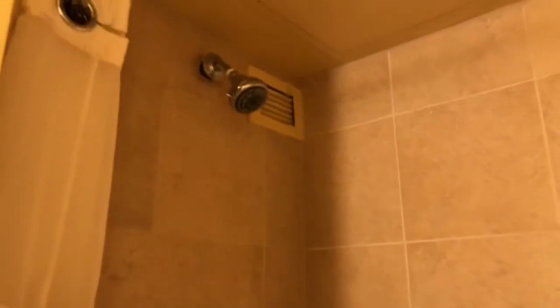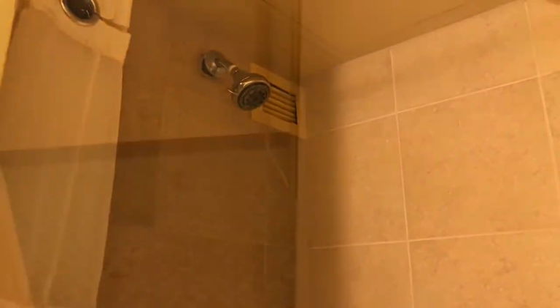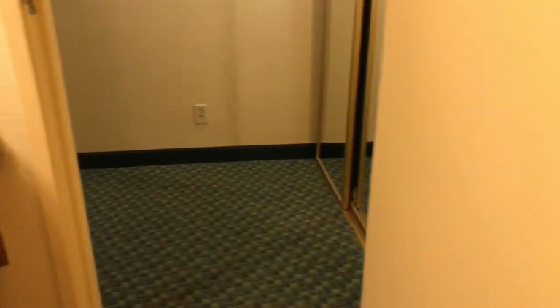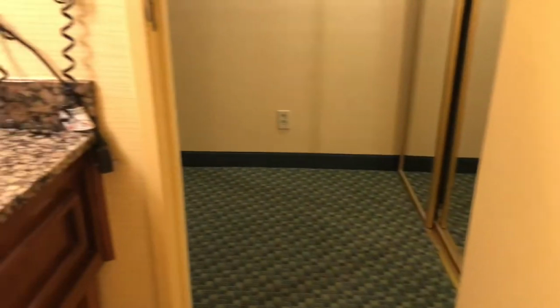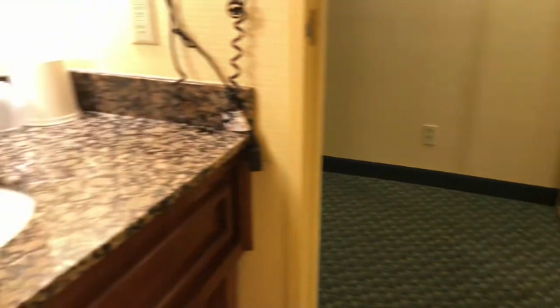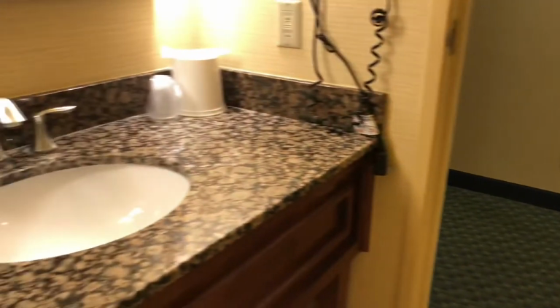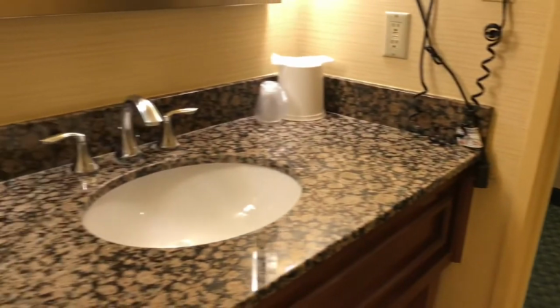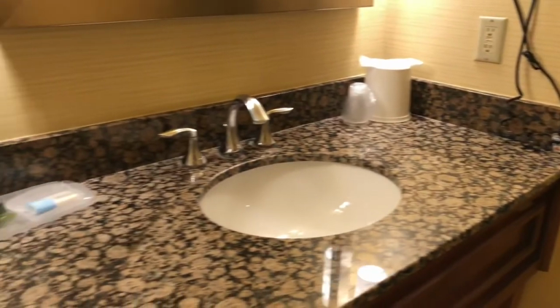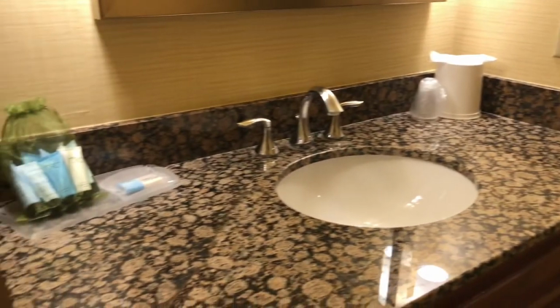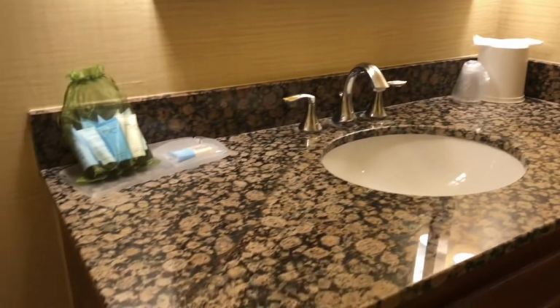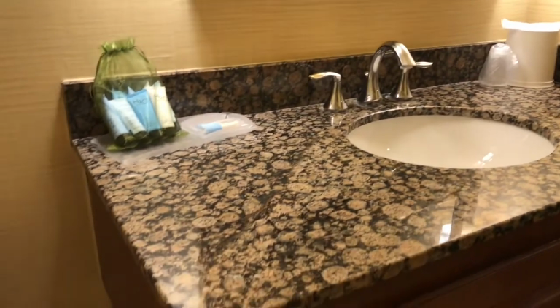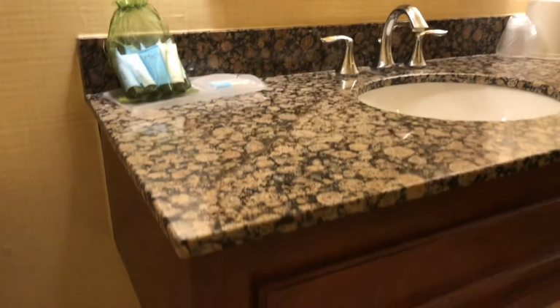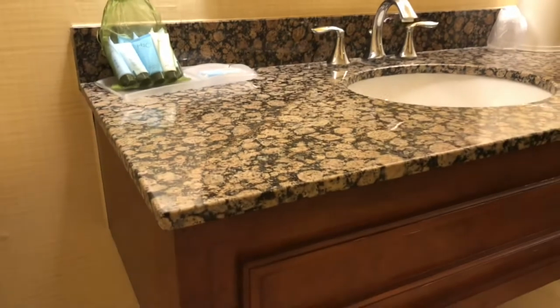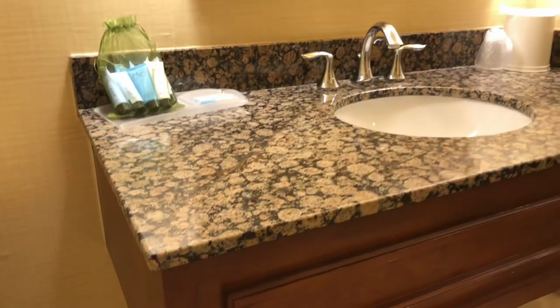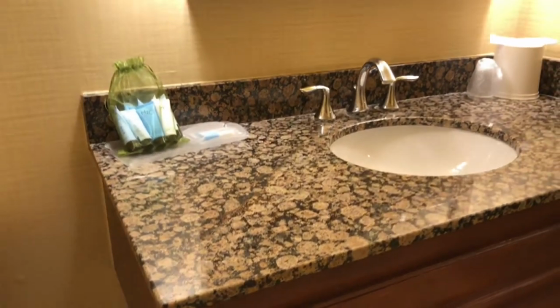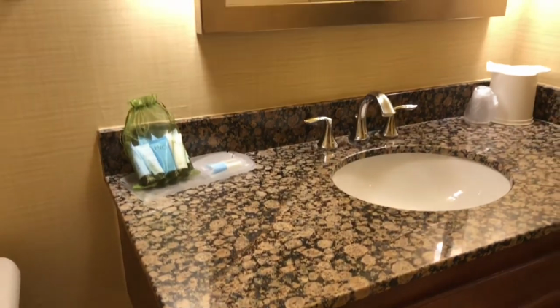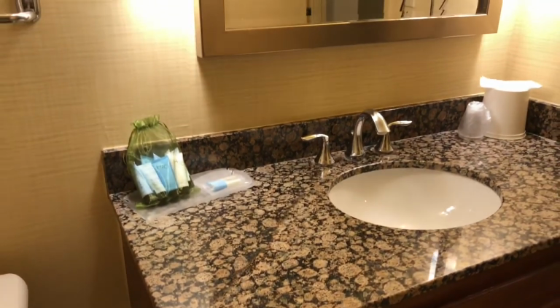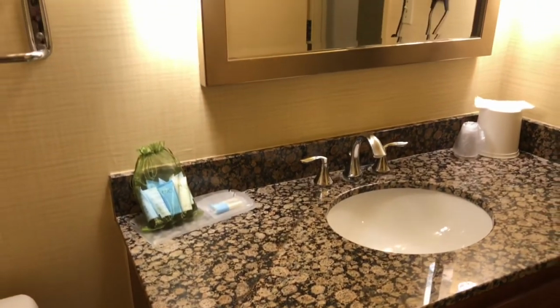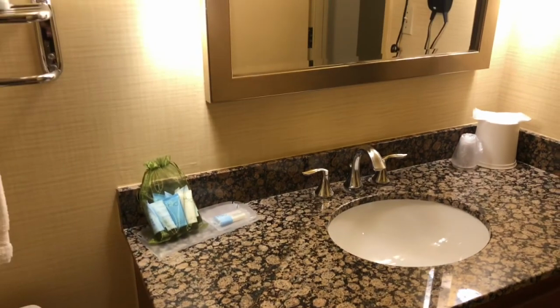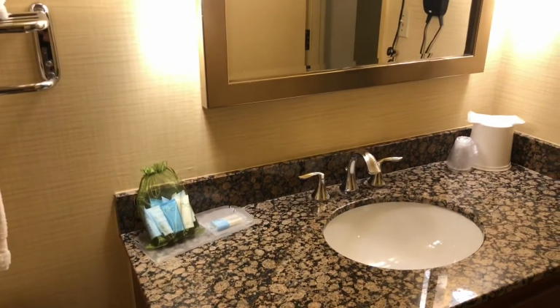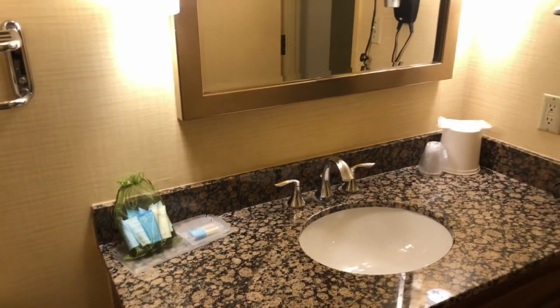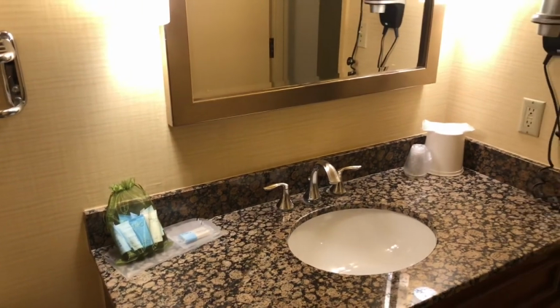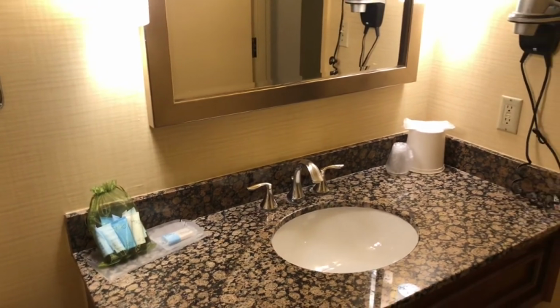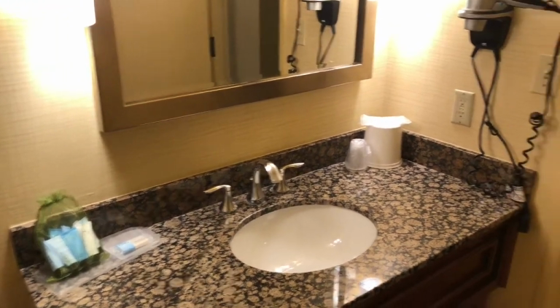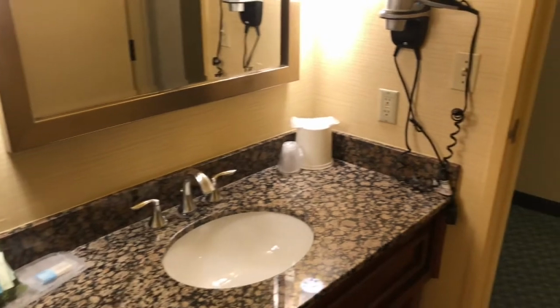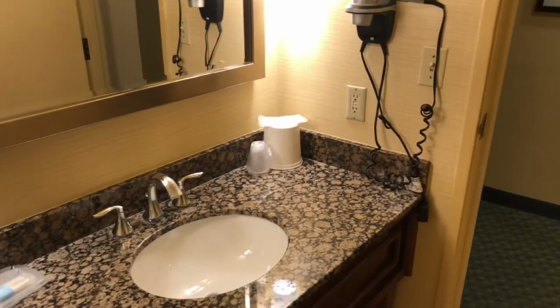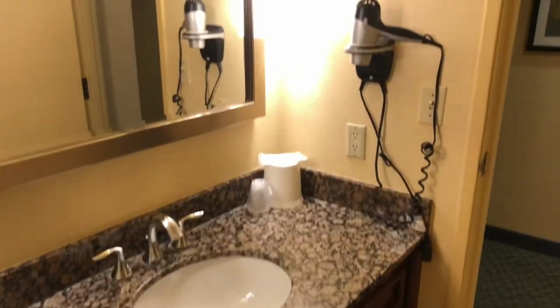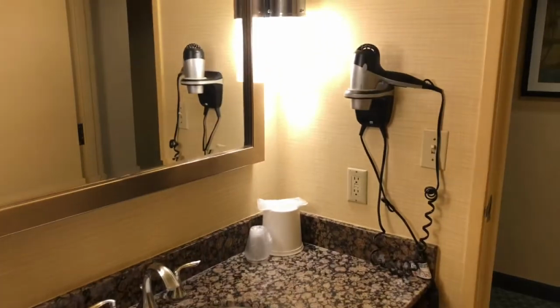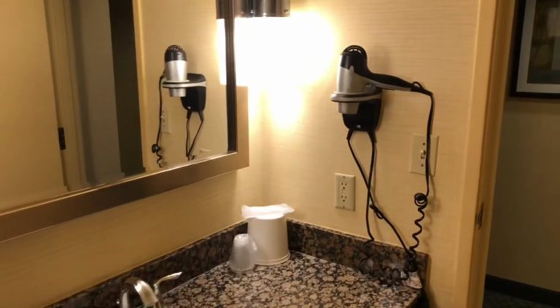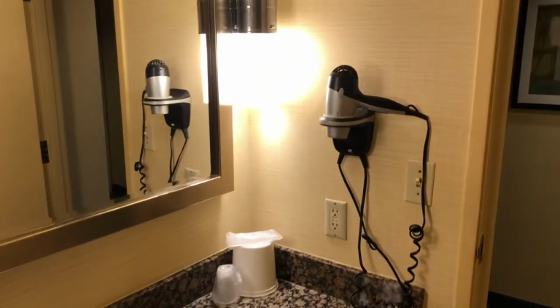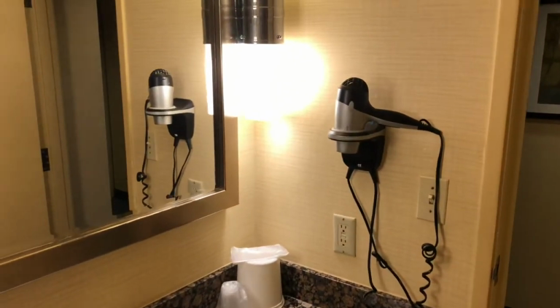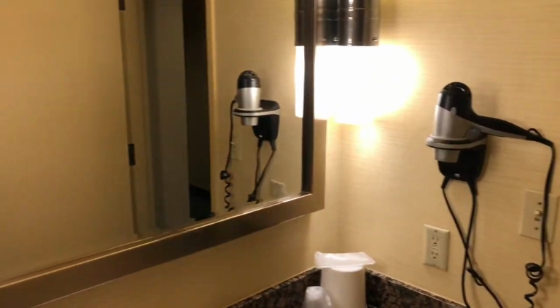Then we're out here. You can see a single sink, your hair dryer there, just a mirror.